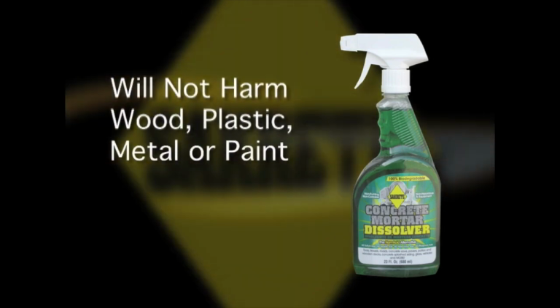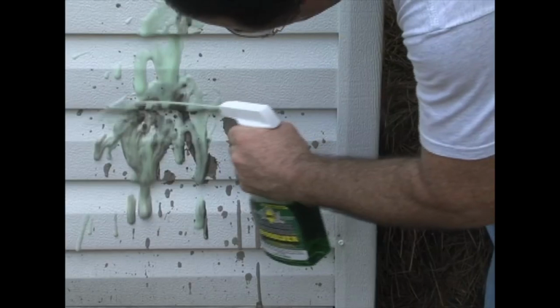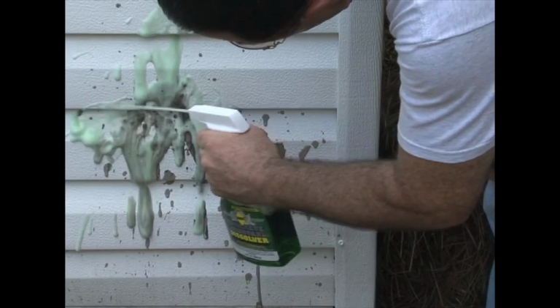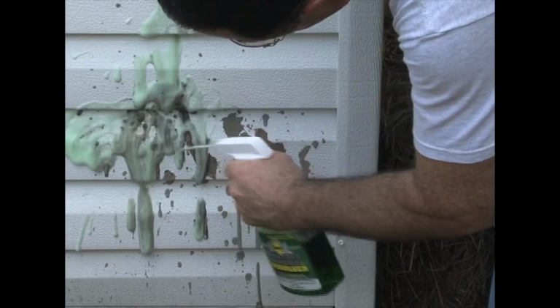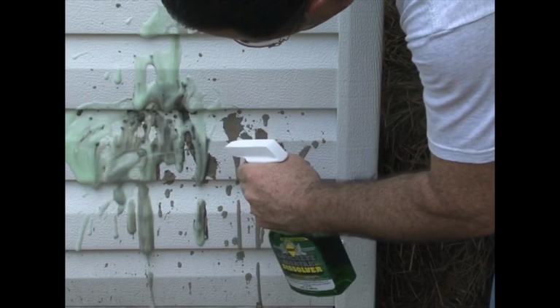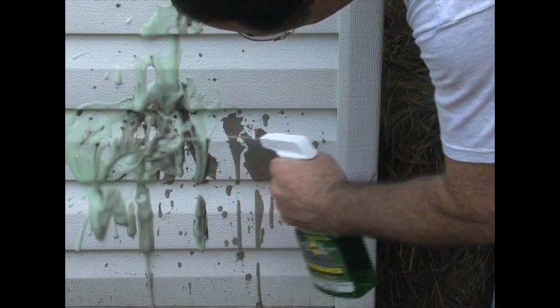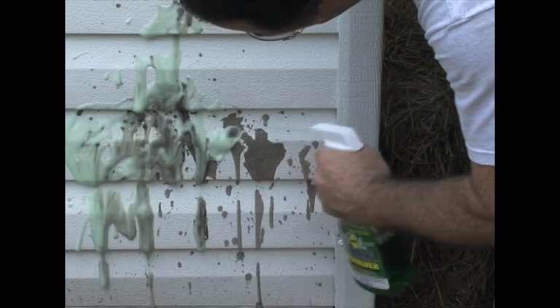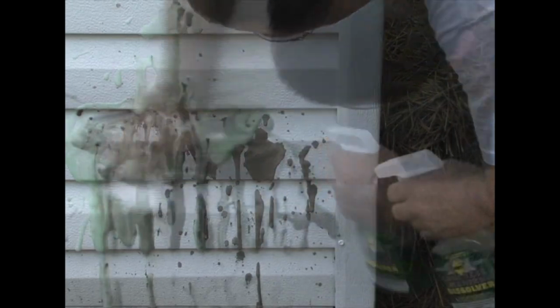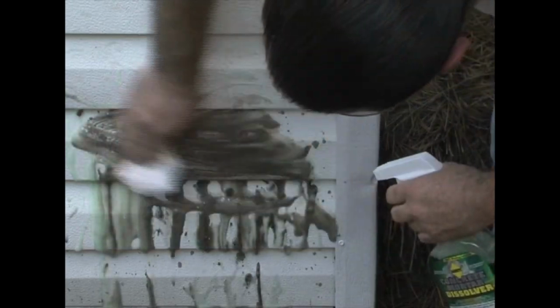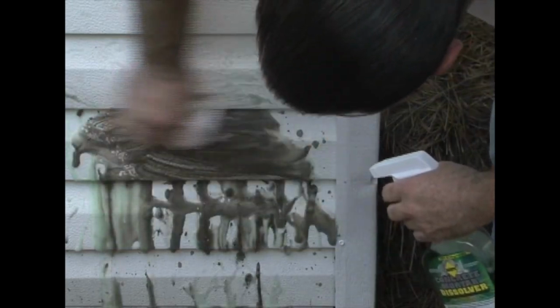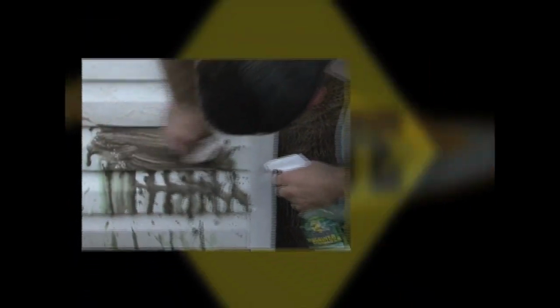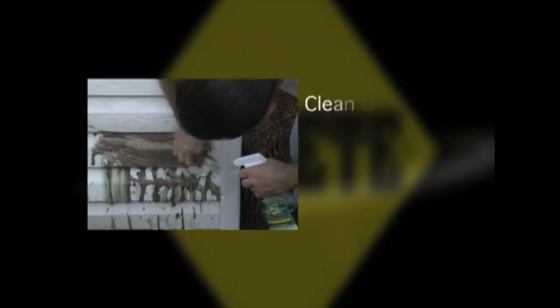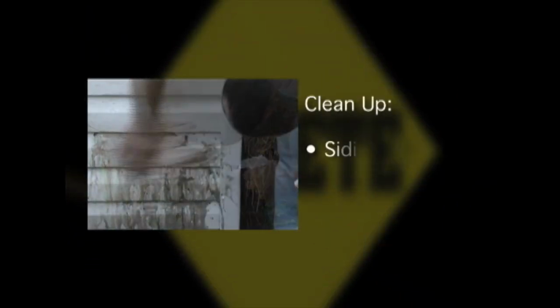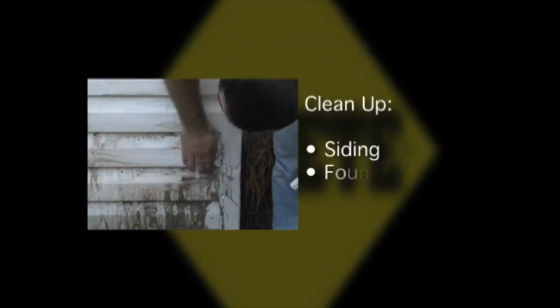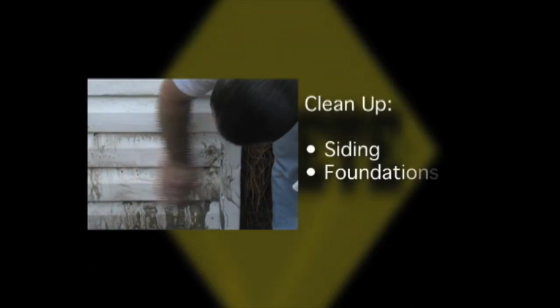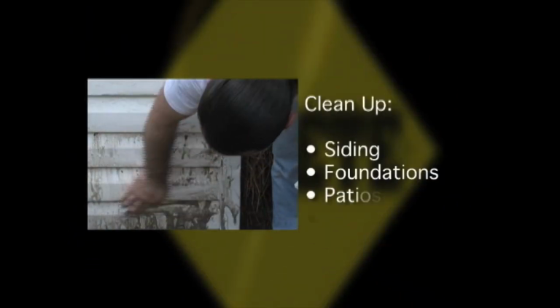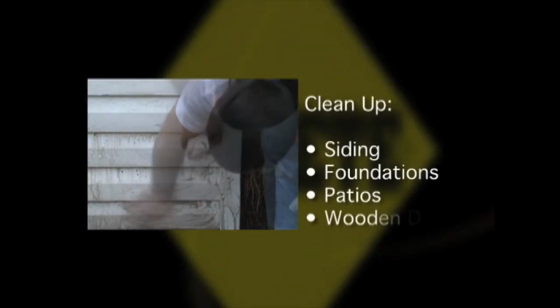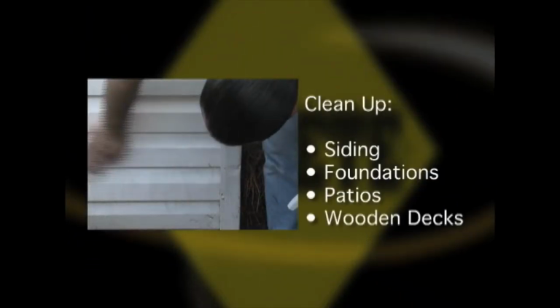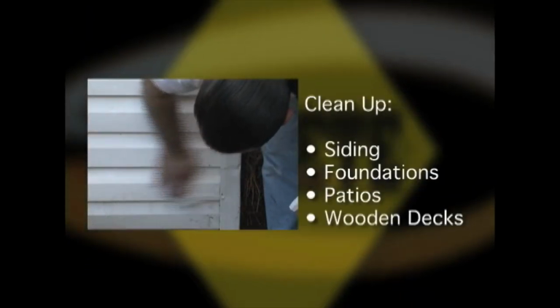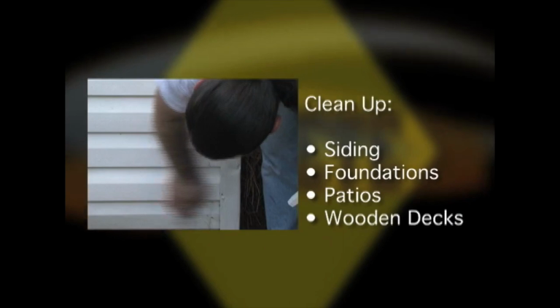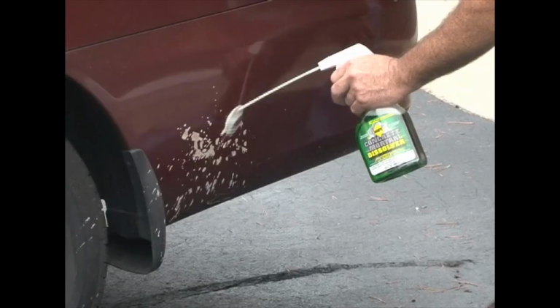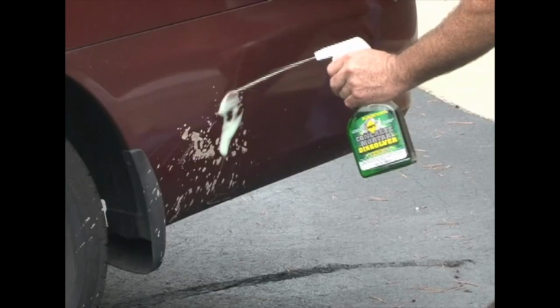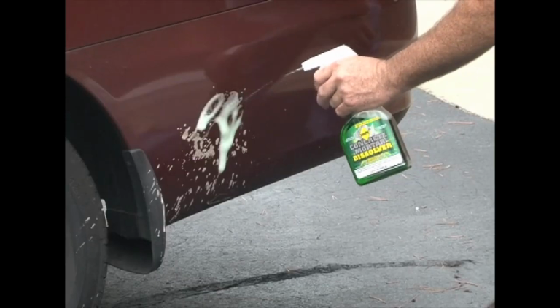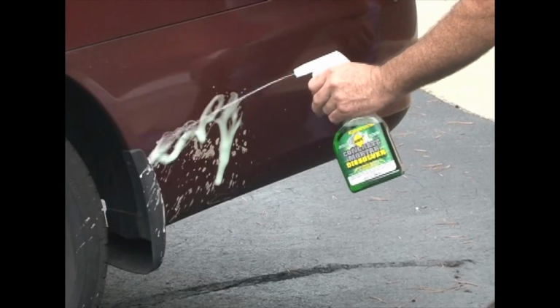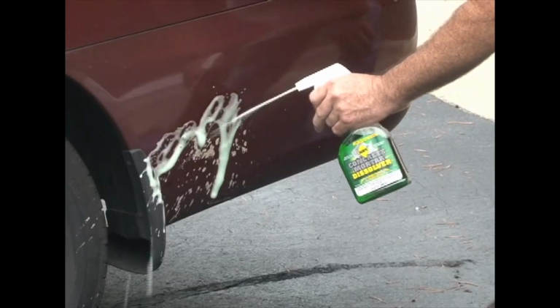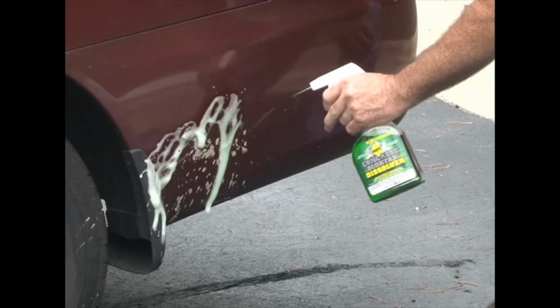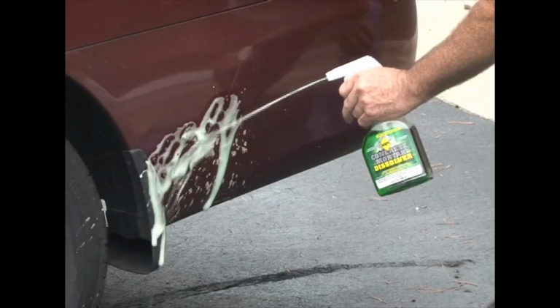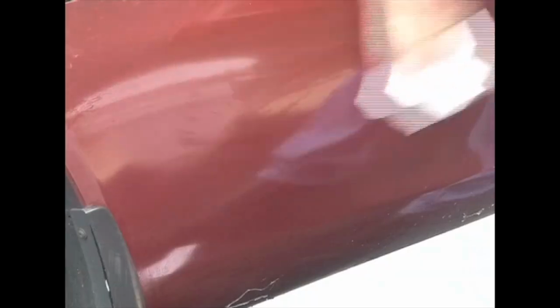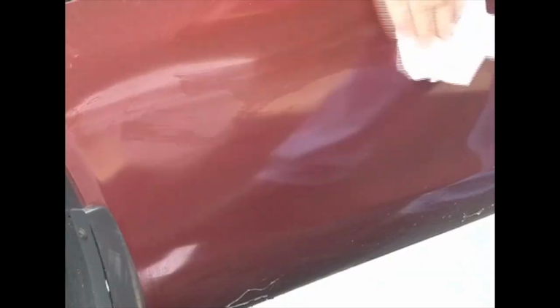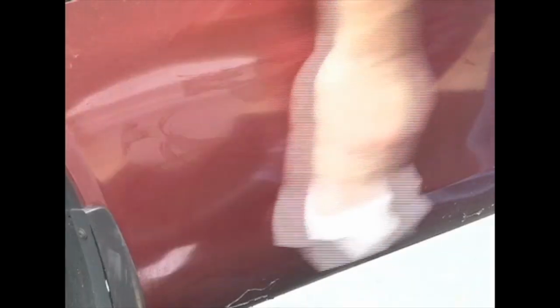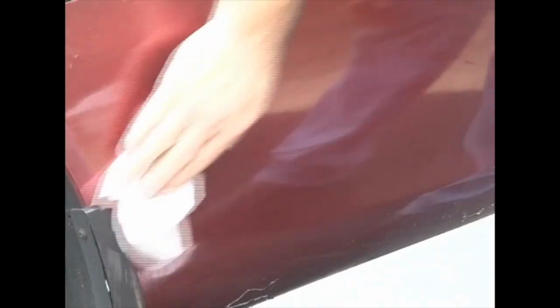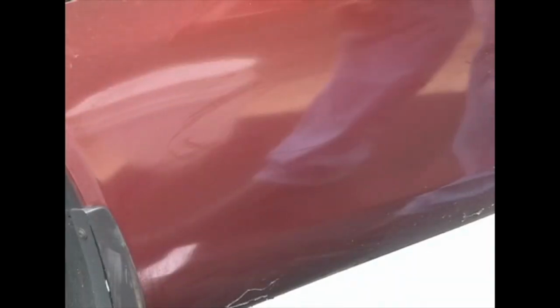You can clean up cured concrete and masonry residue on siding, foundations, patios, wooden decks, even splatter on cars and trucks without damaging paint surfaces.